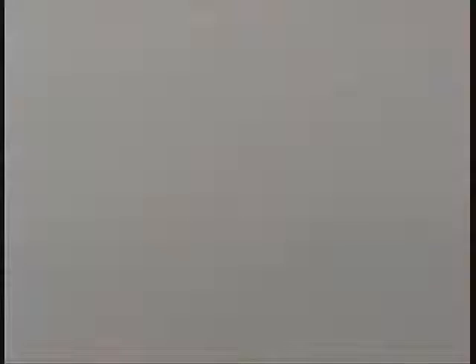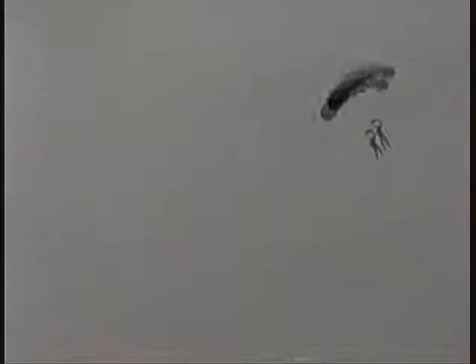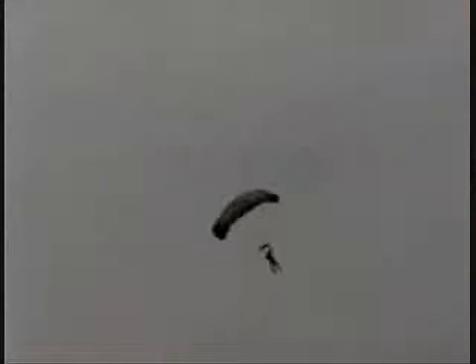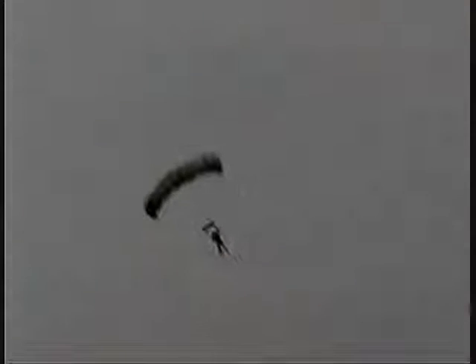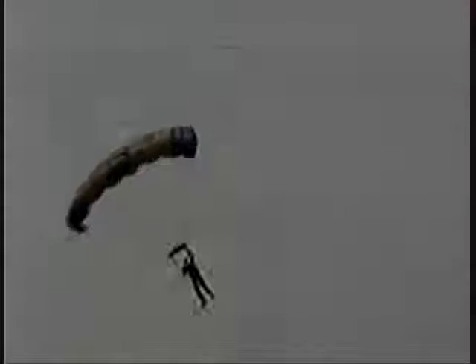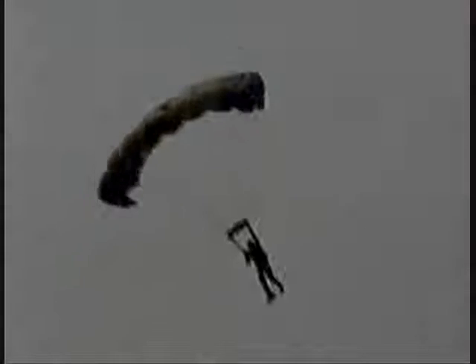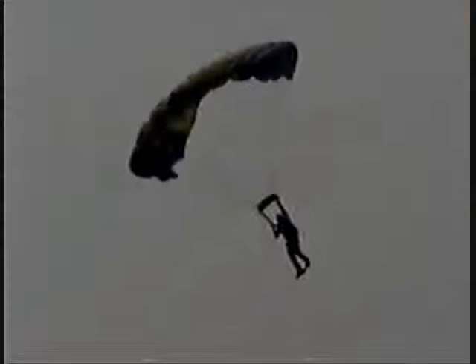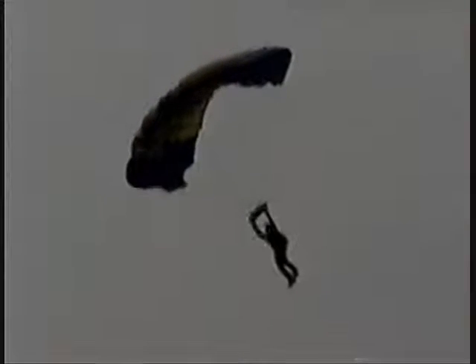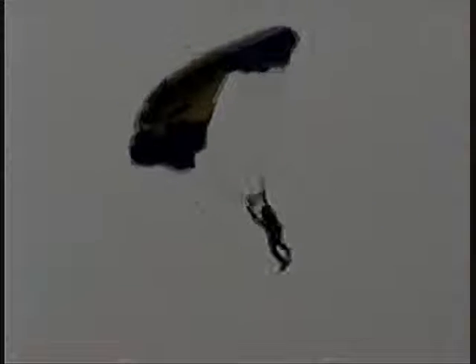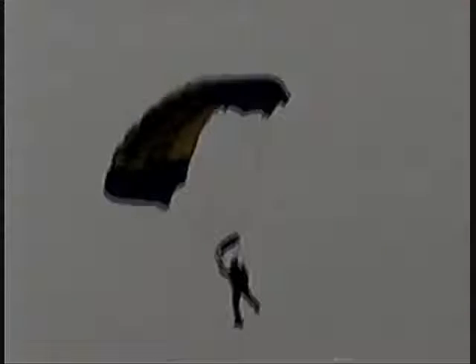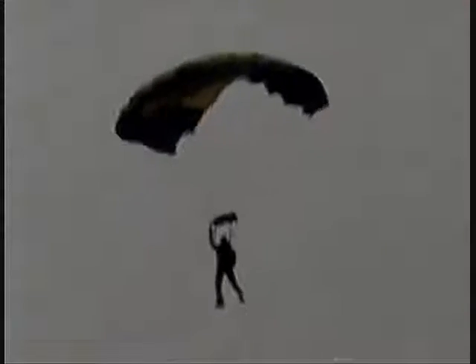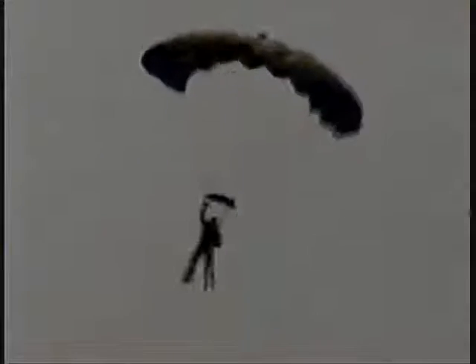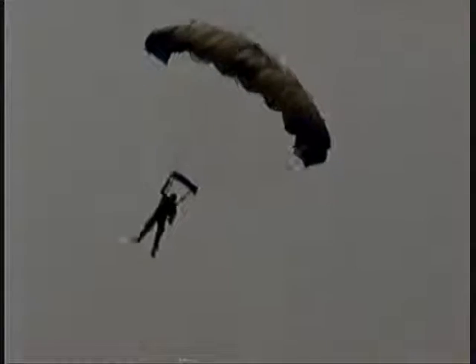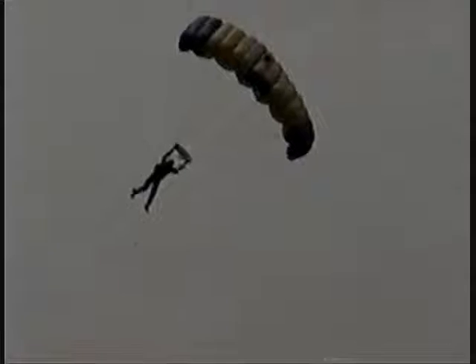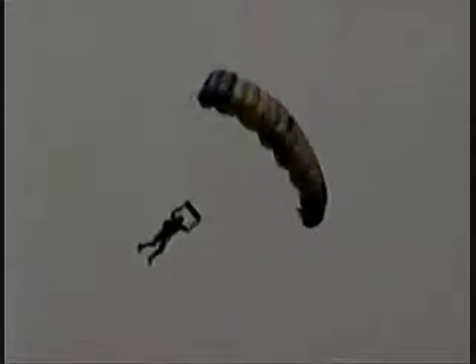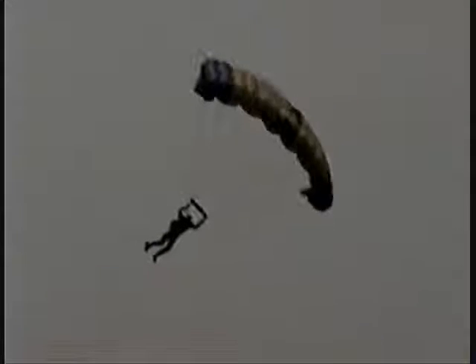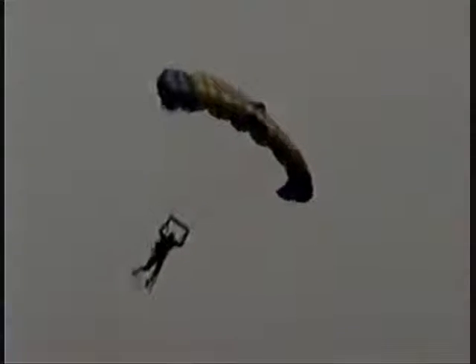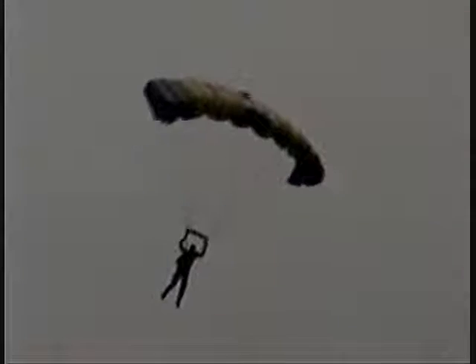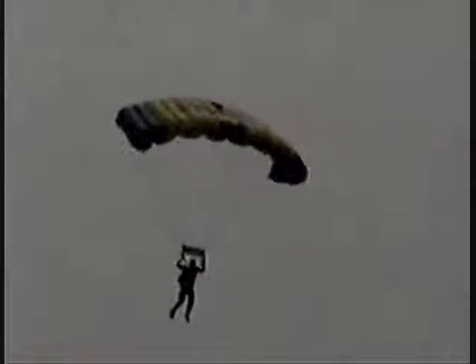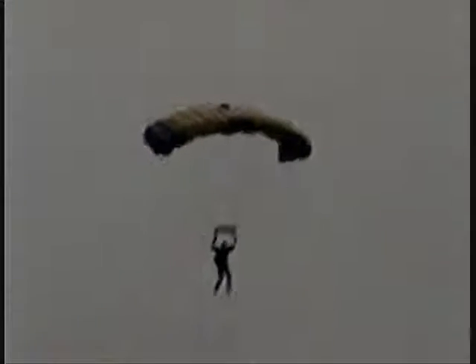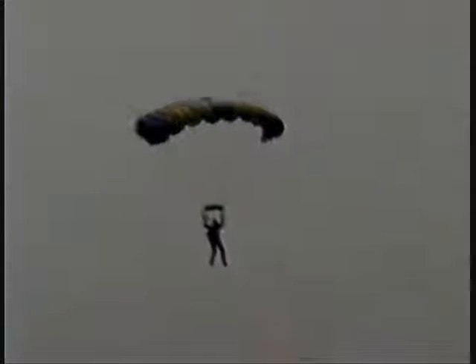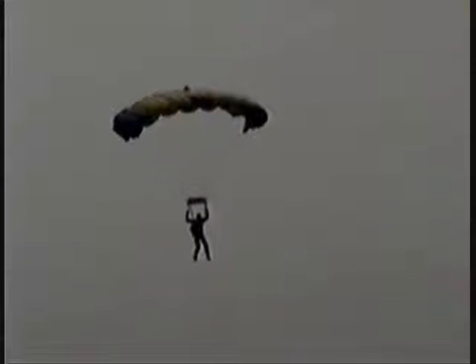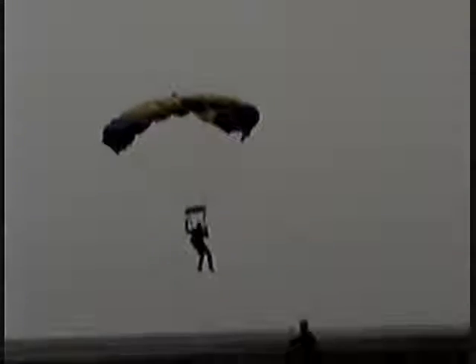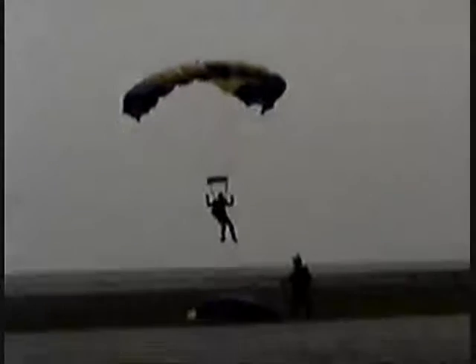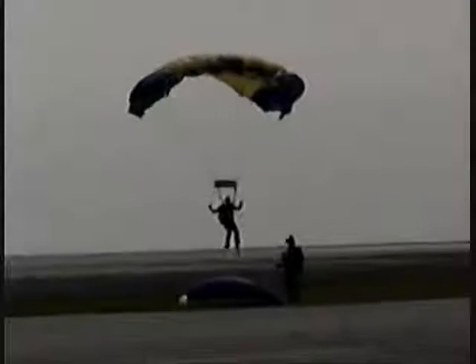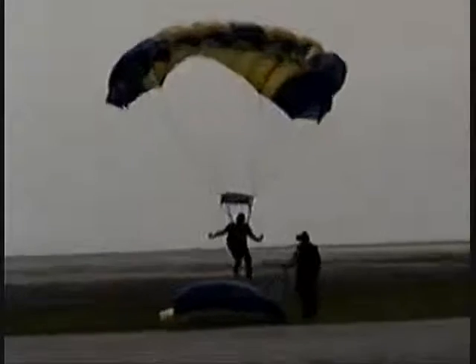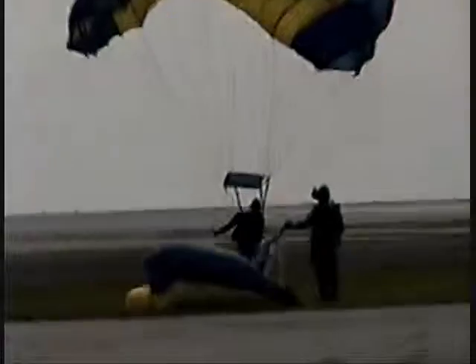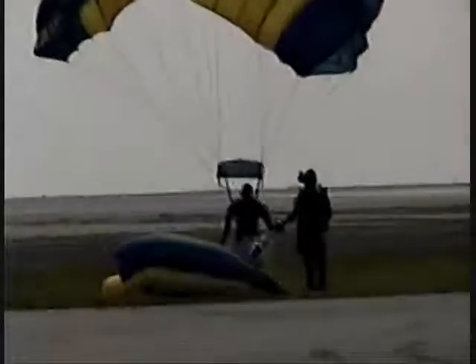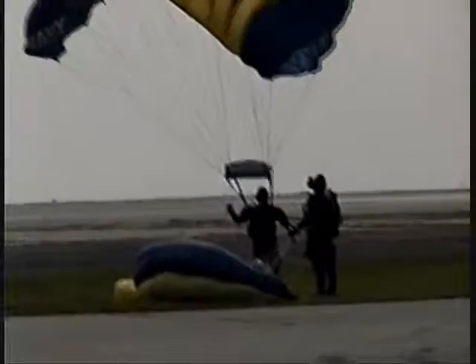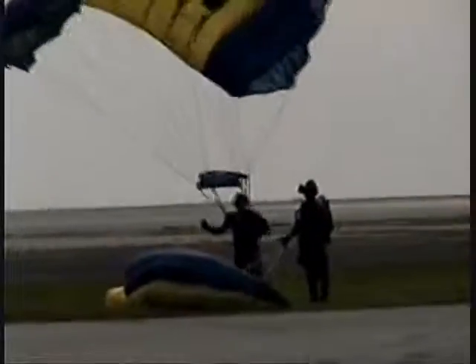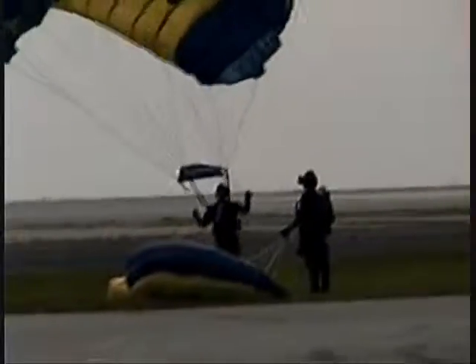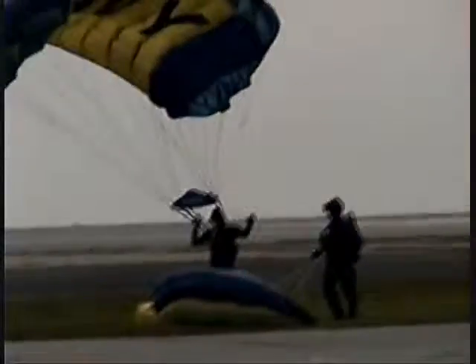And the first jumper made a safe landing. Jumper number two making his approach, and another safe but wet landing.